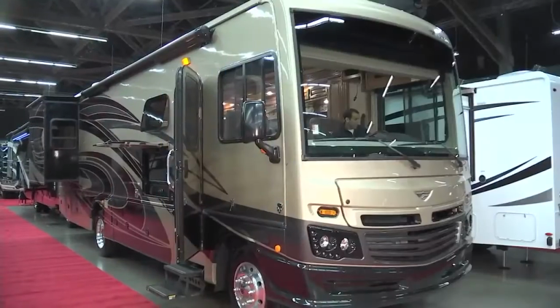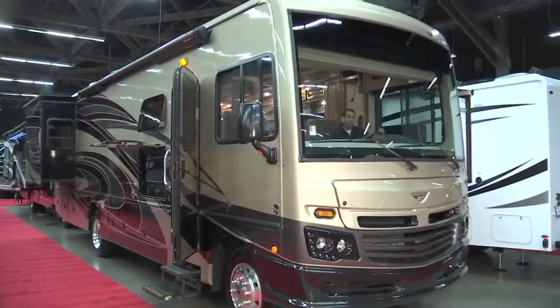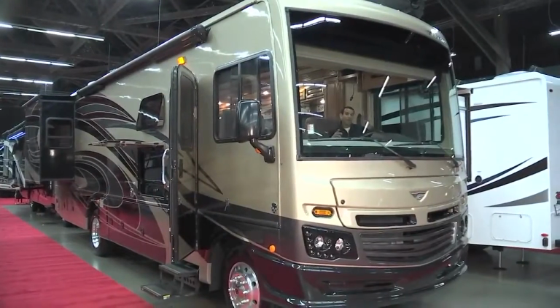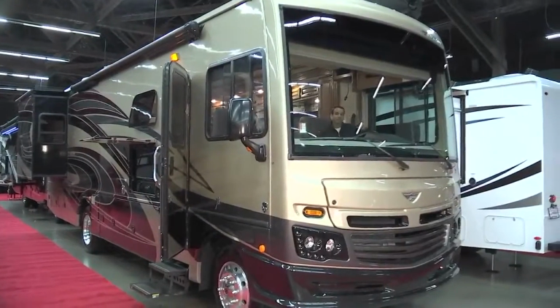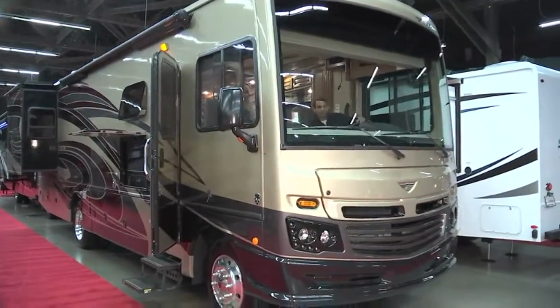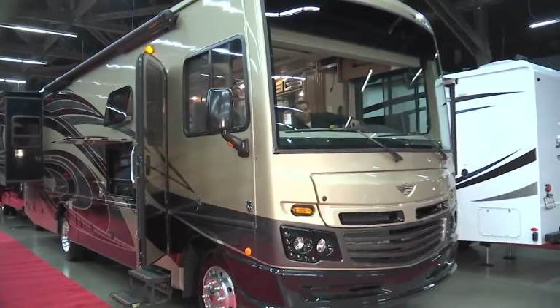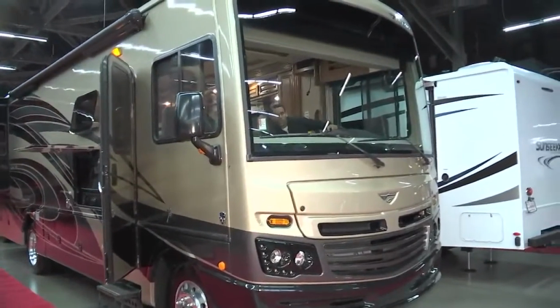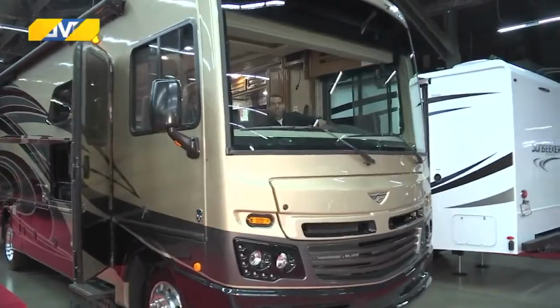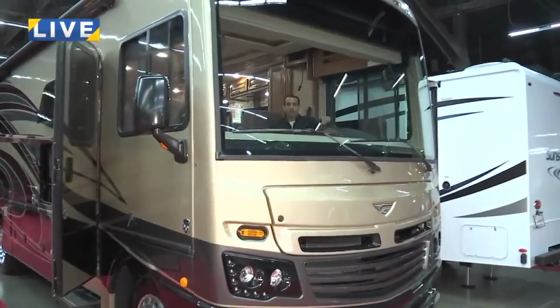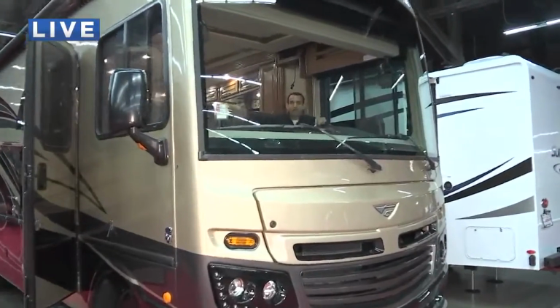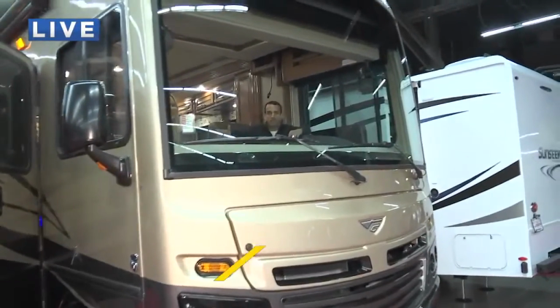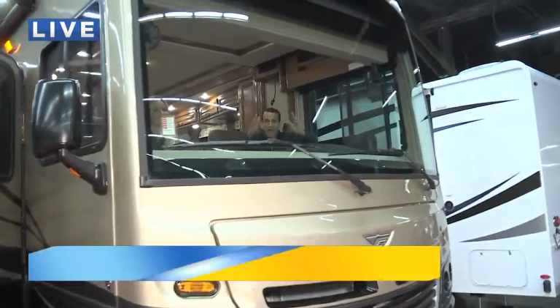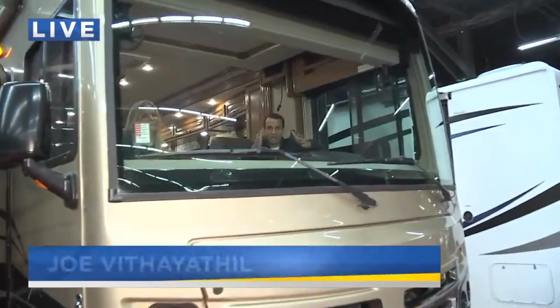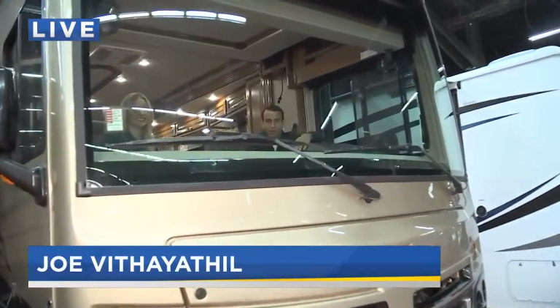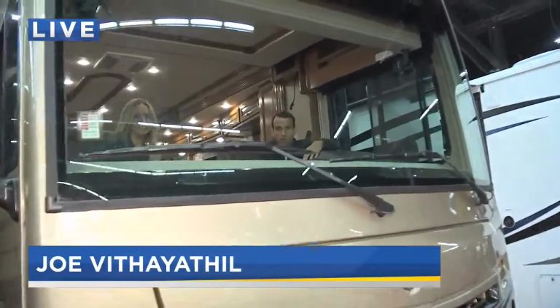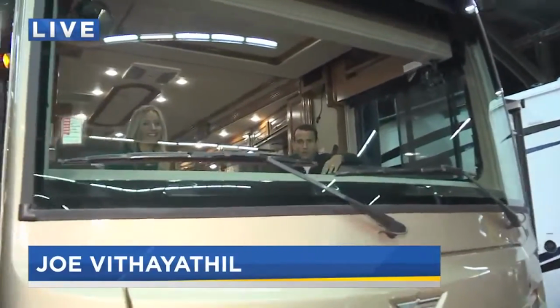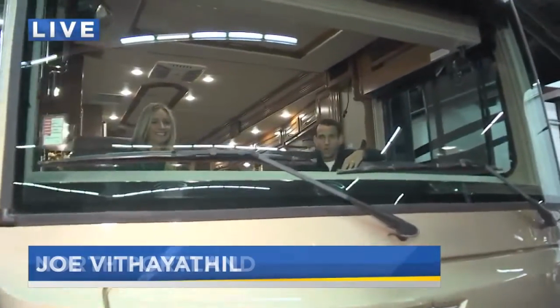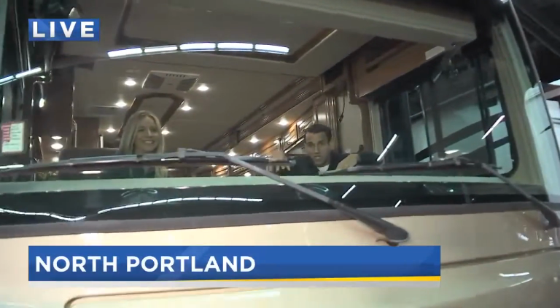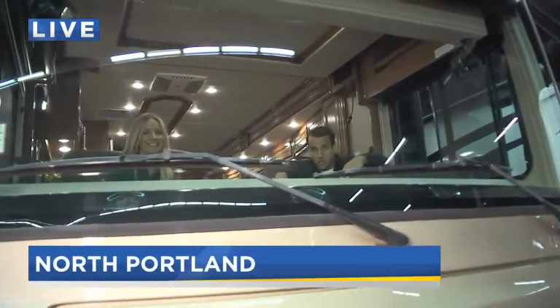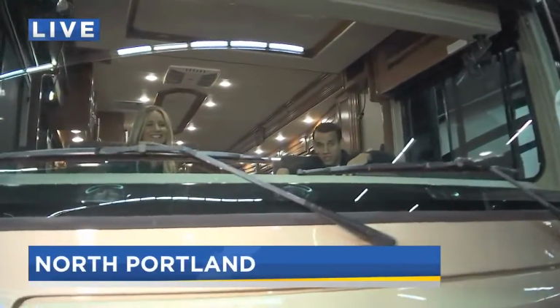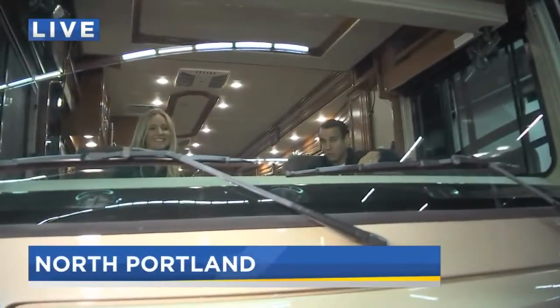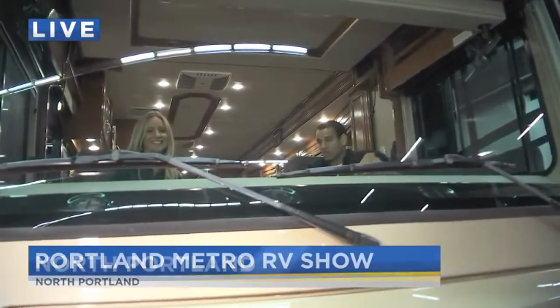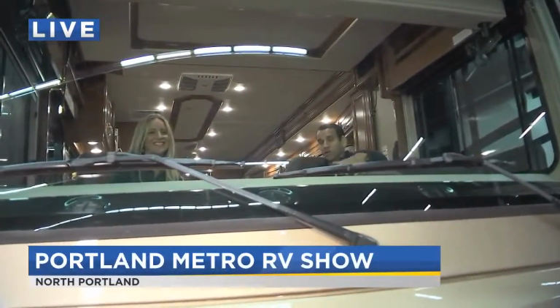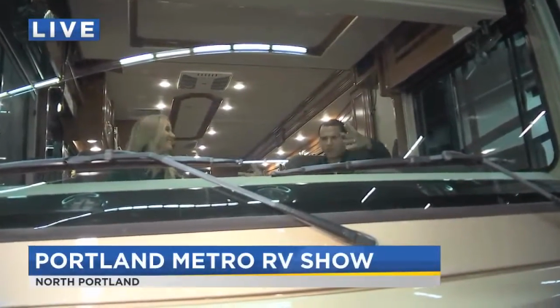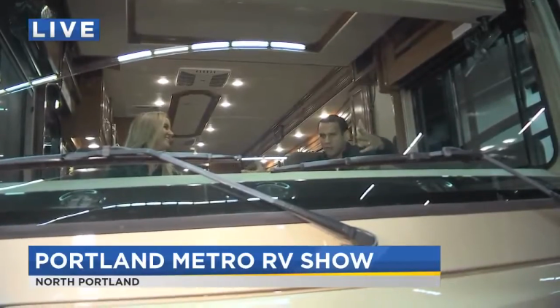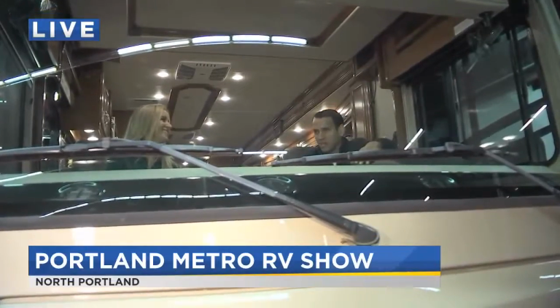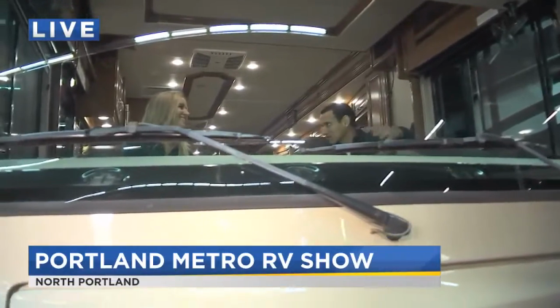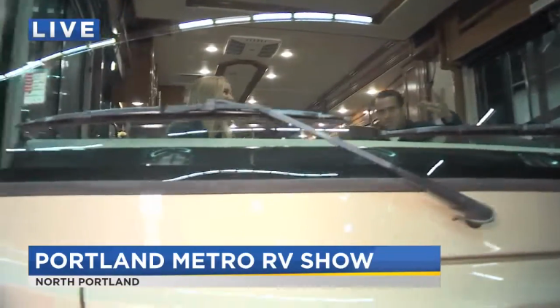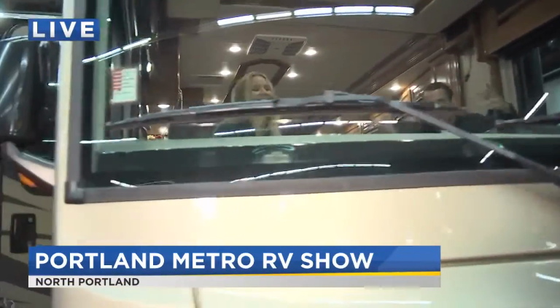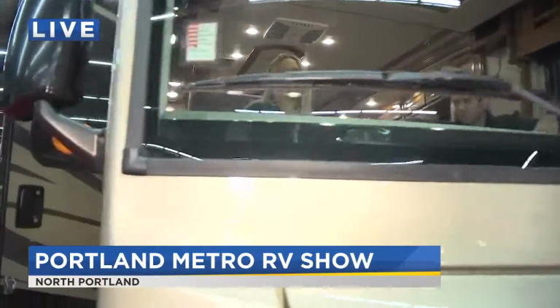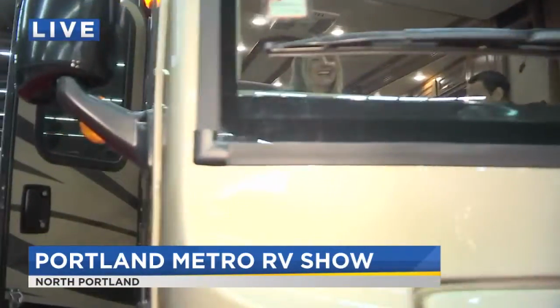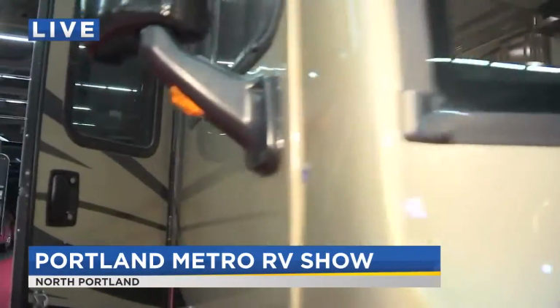Good morning, guys. Yes, in the driver's seat now, back here with Sonny at the Portland Metro RV Show, which gets underway in just a few hours — really minutes, if you think about it.